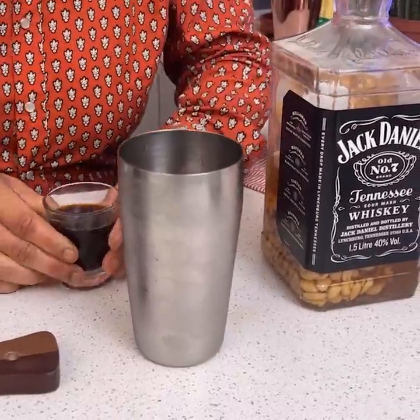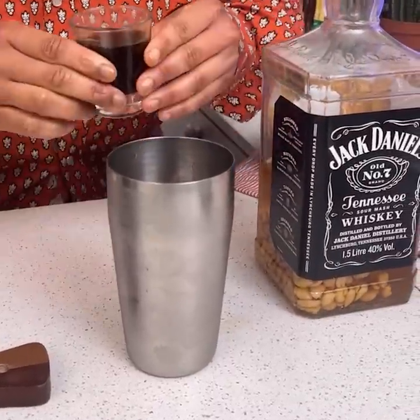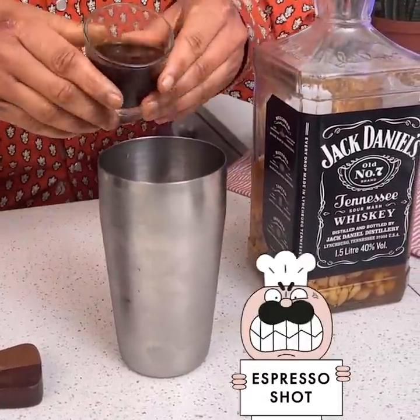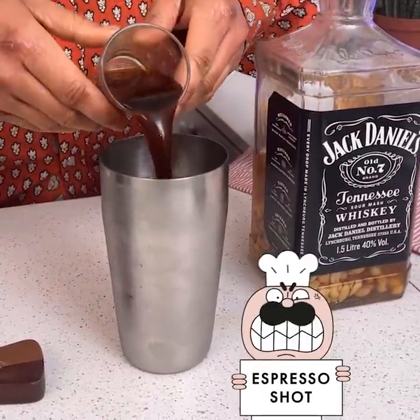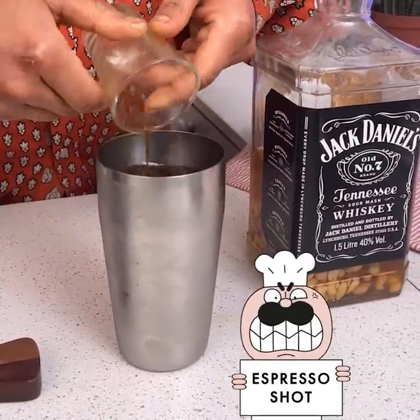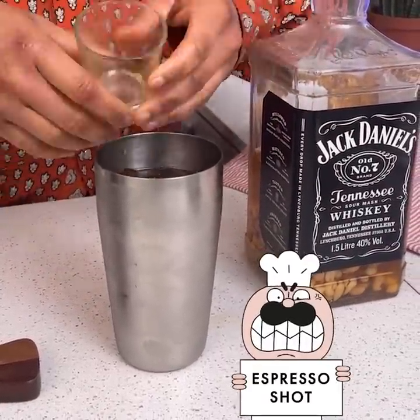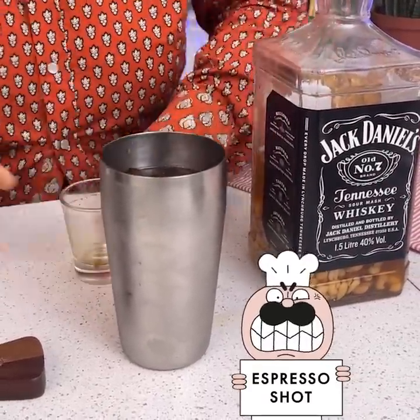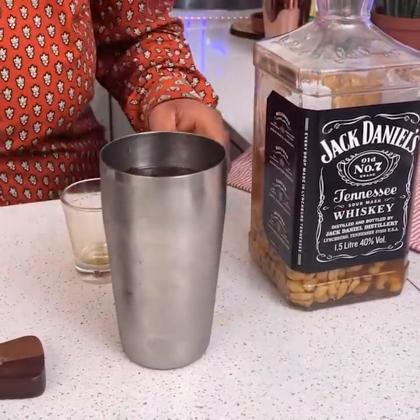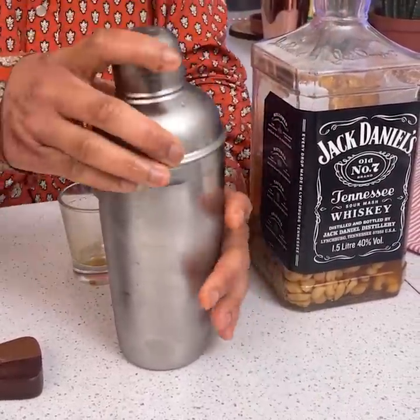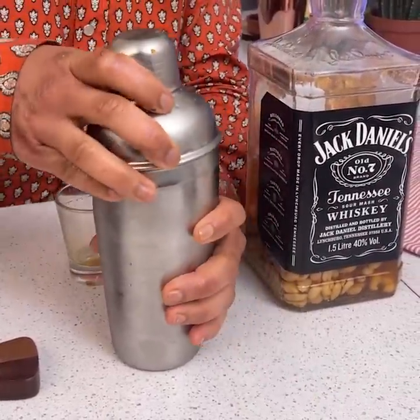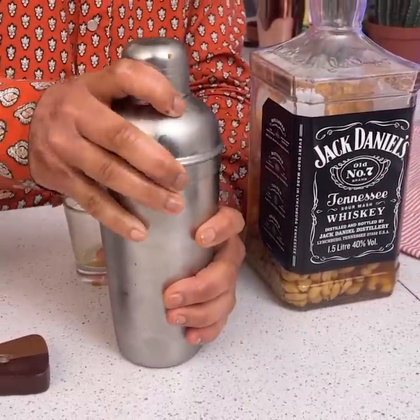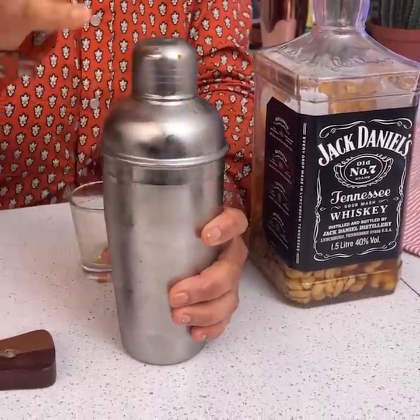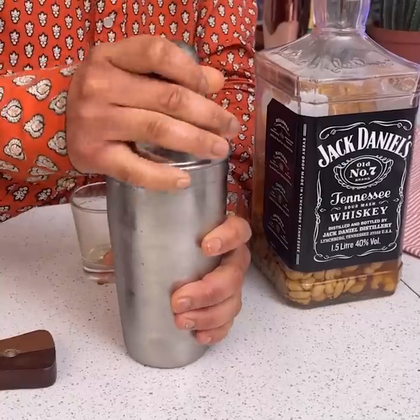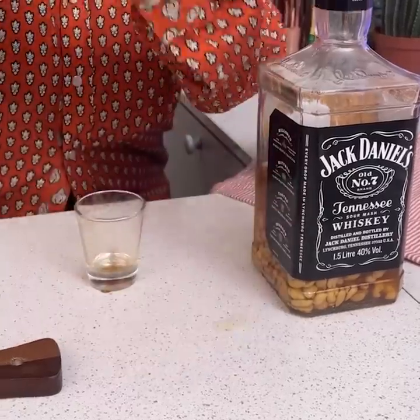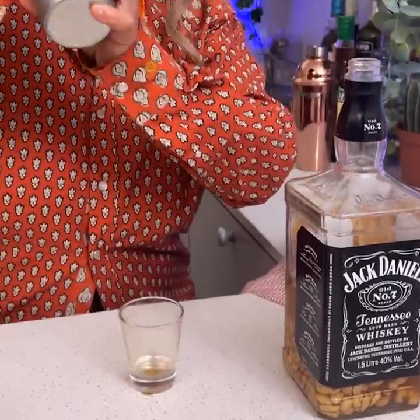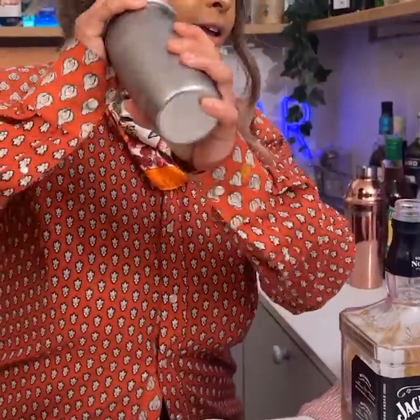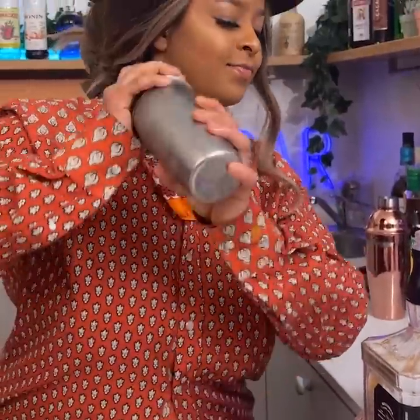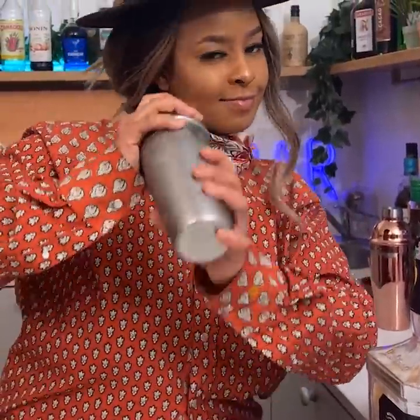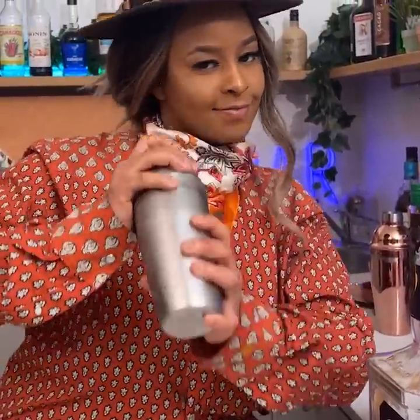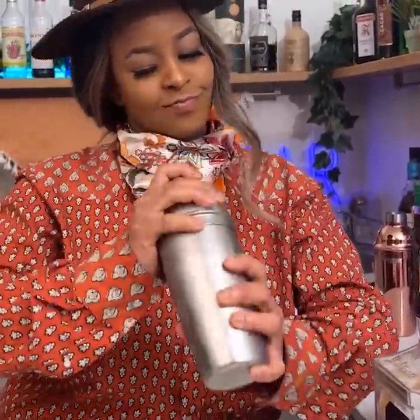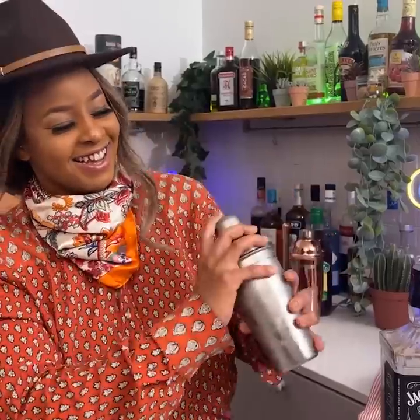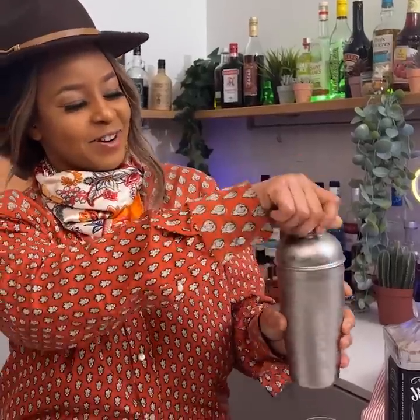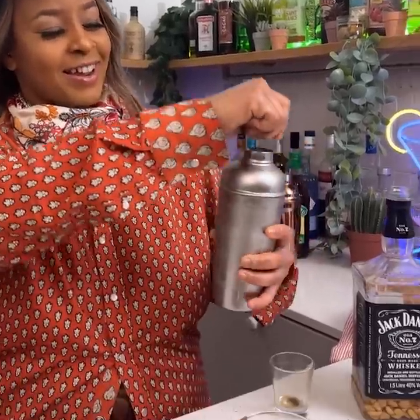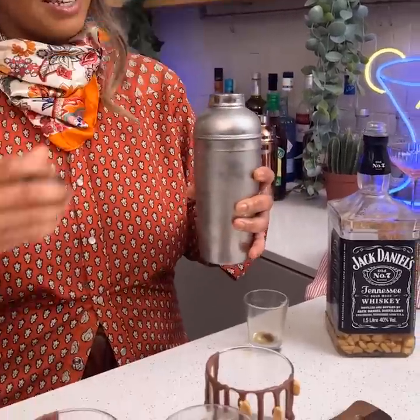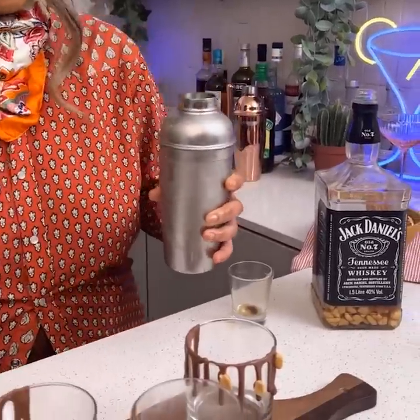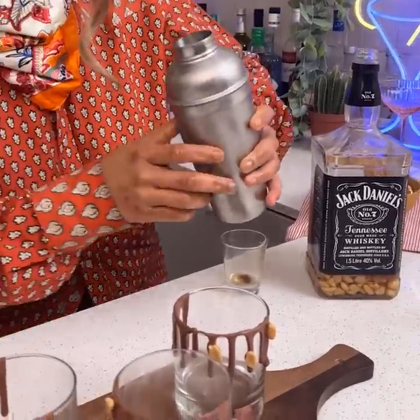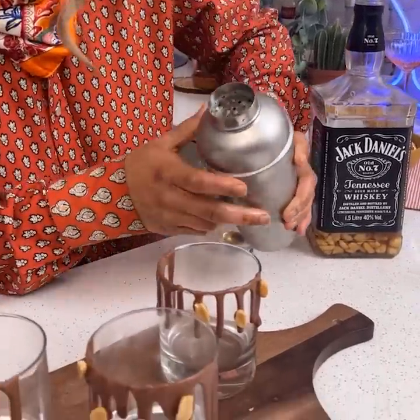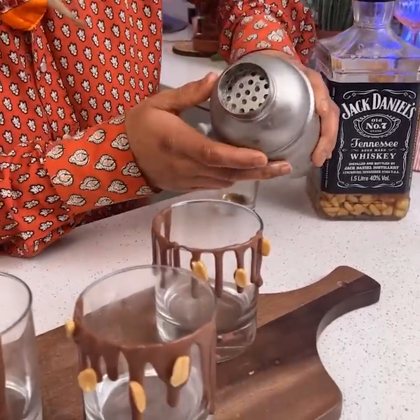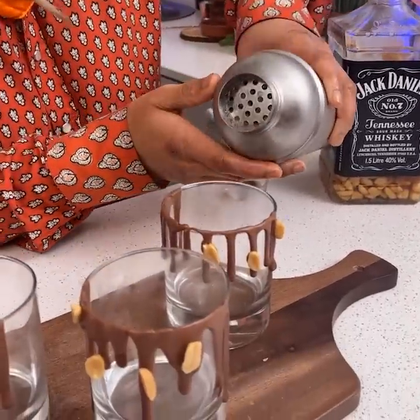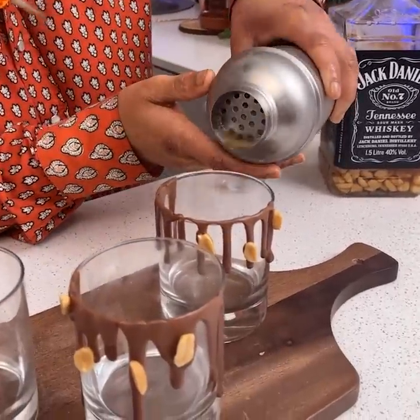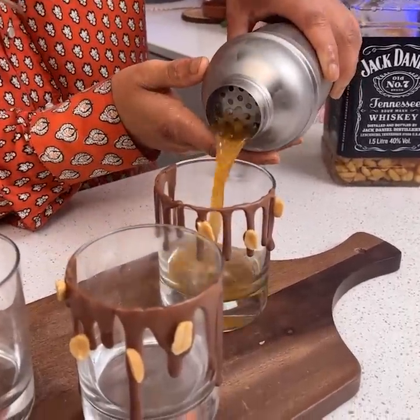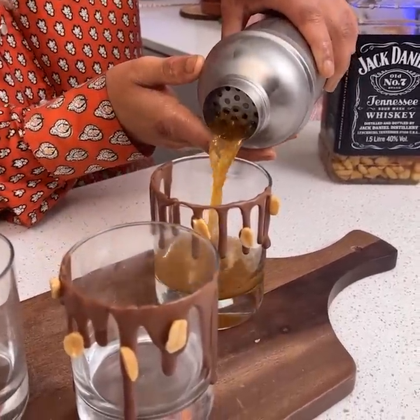Then we're going to take some espresso. Take our lid and give it a shake. Perfect. We're going to take off the lid and pour it right in.